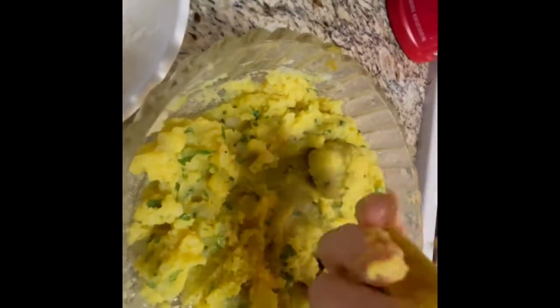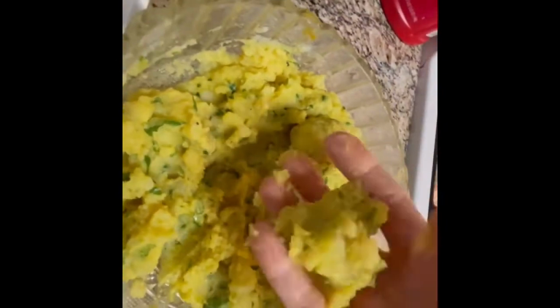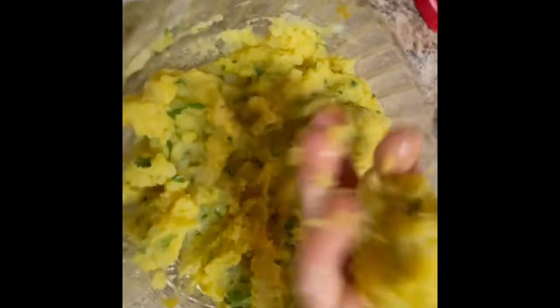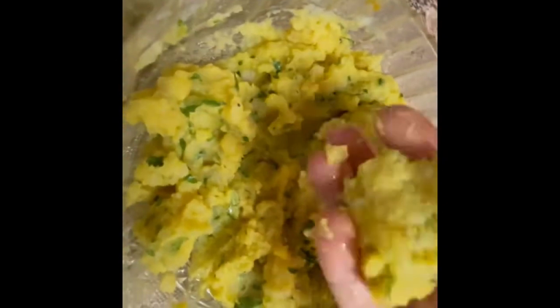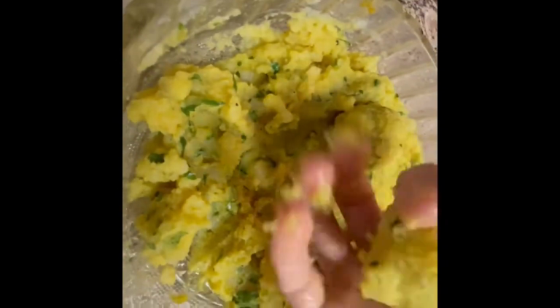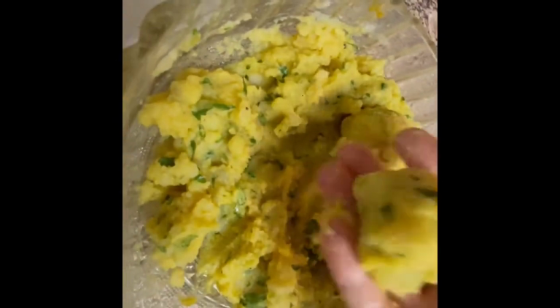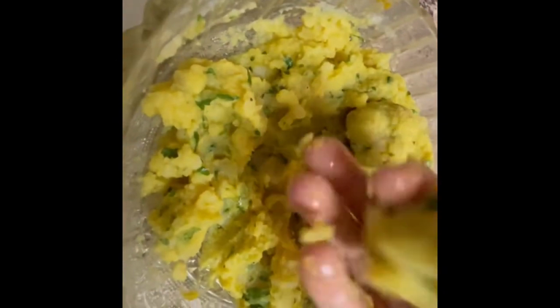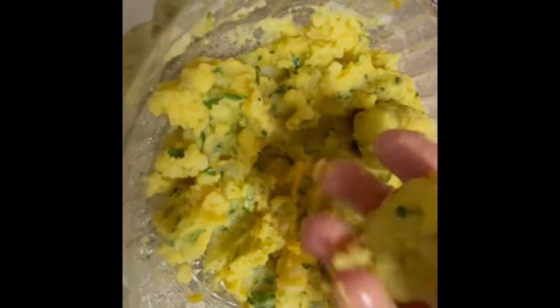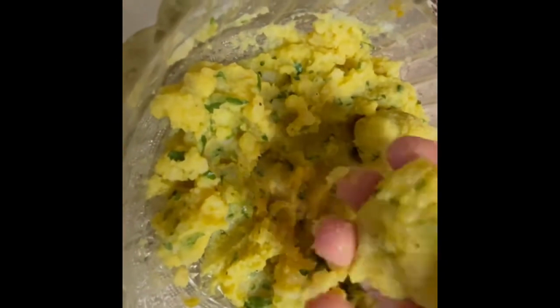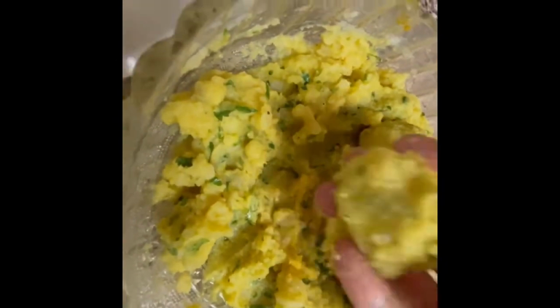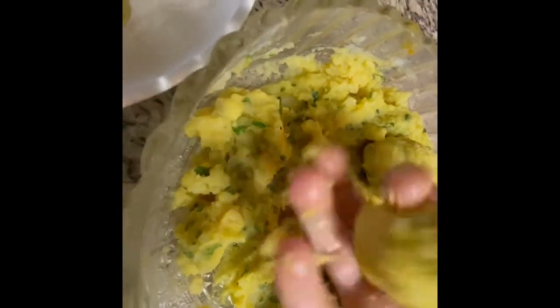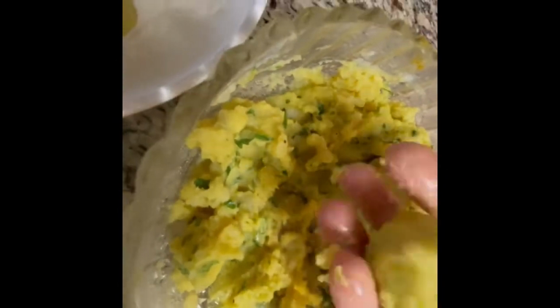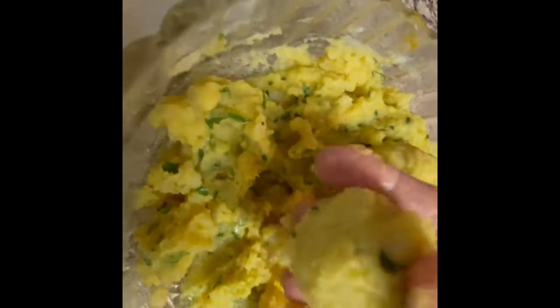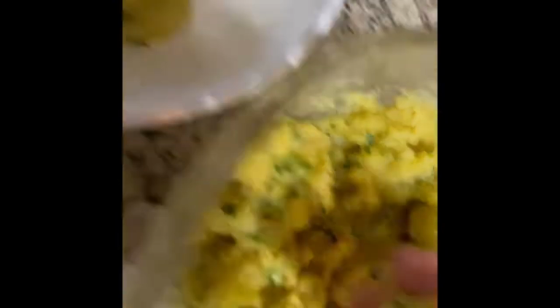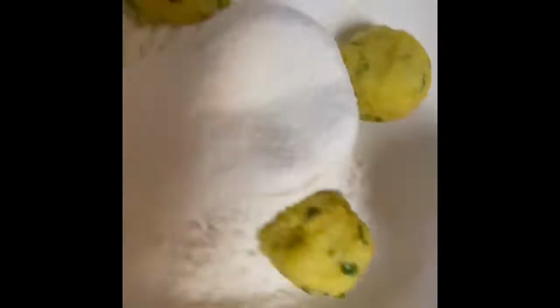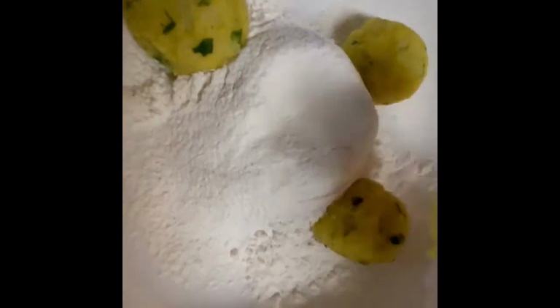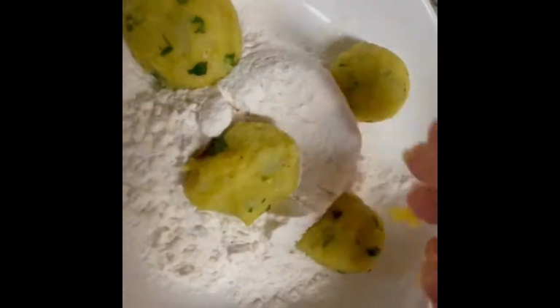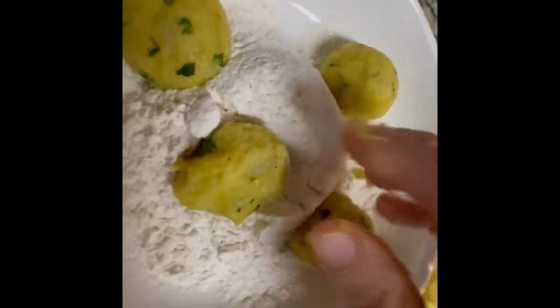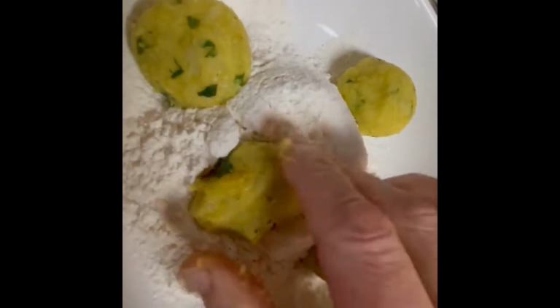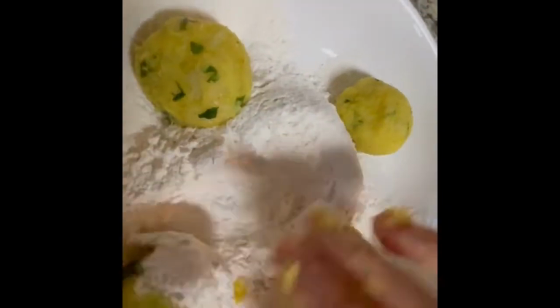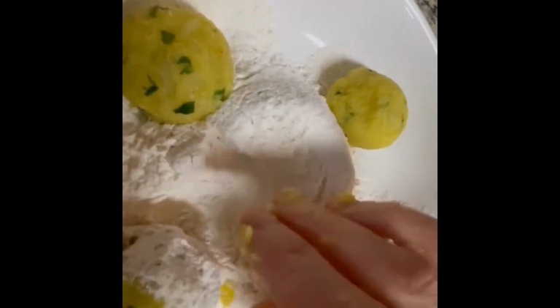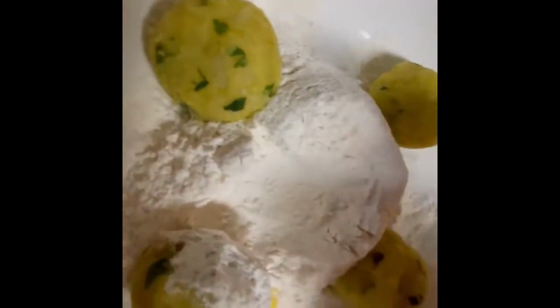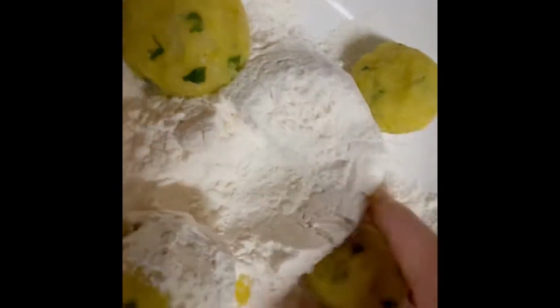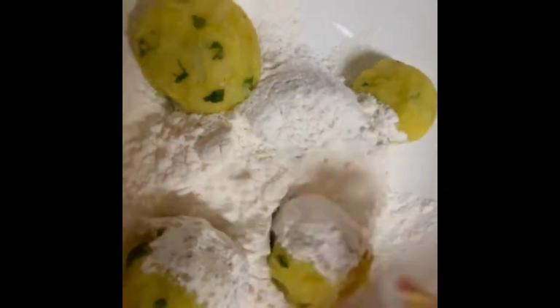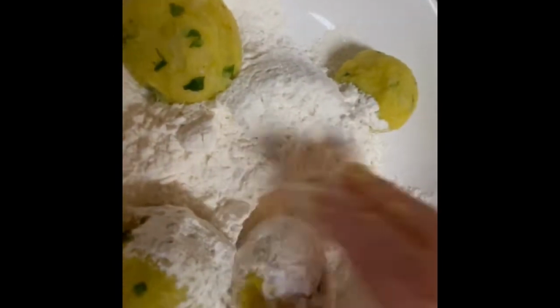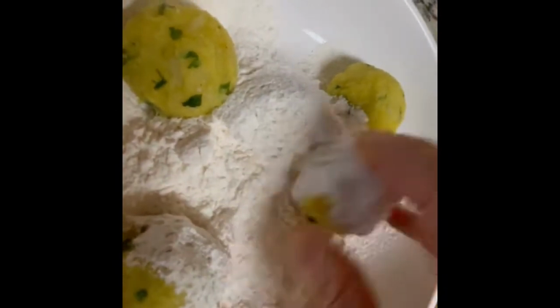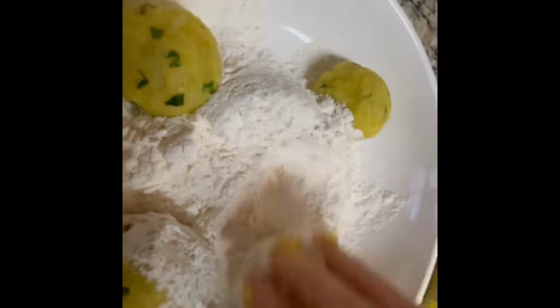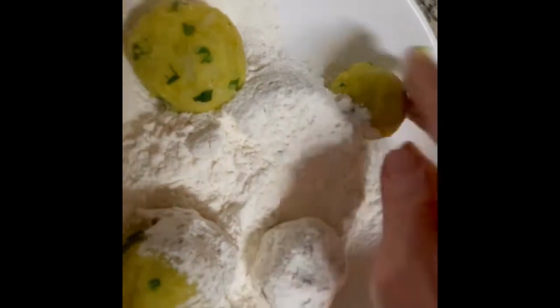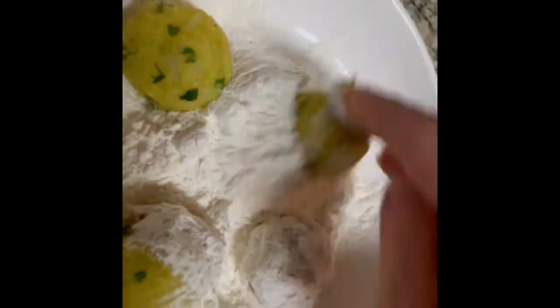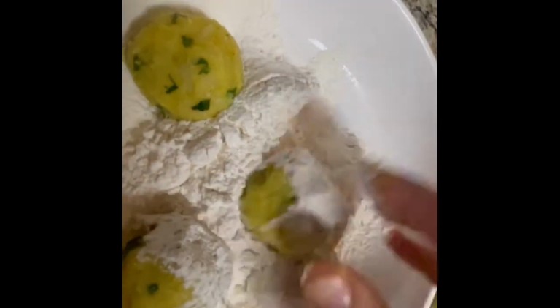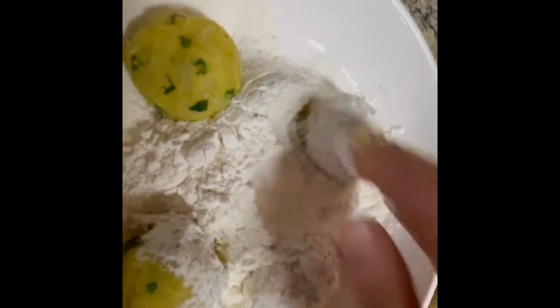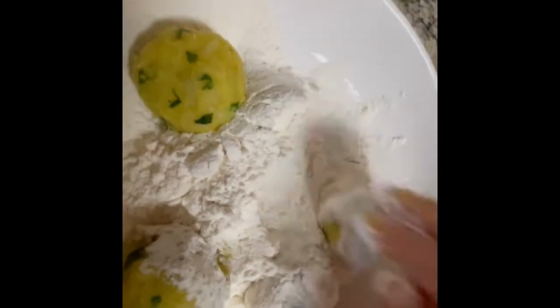Form small balls of the potato mixture, then roll the balls in all-purpose flour to coat them.